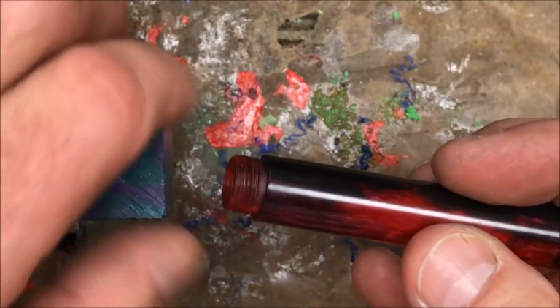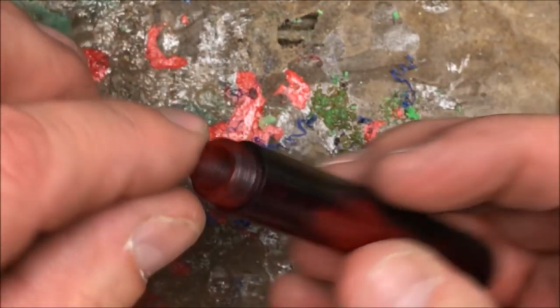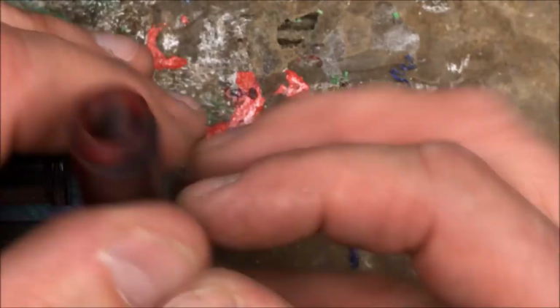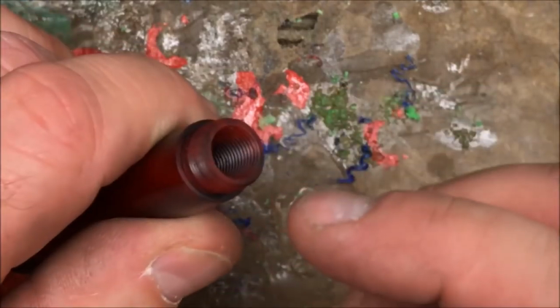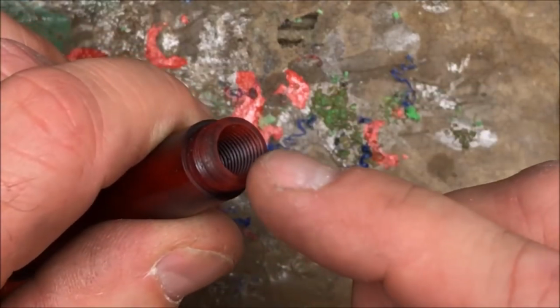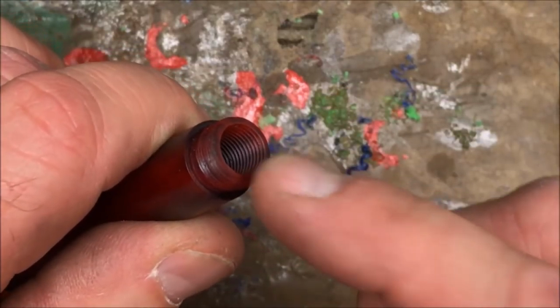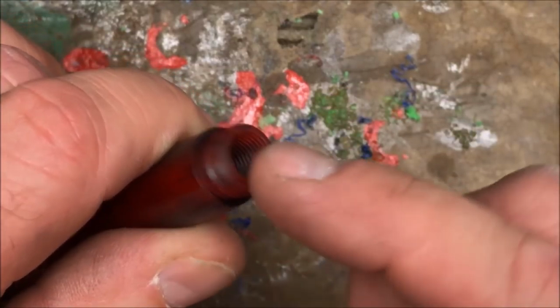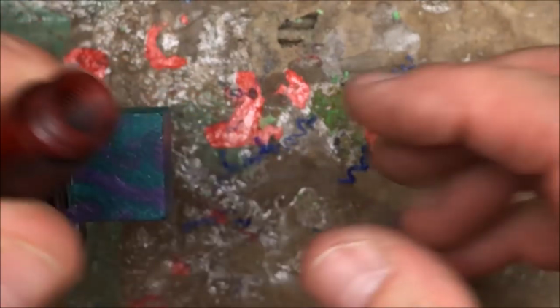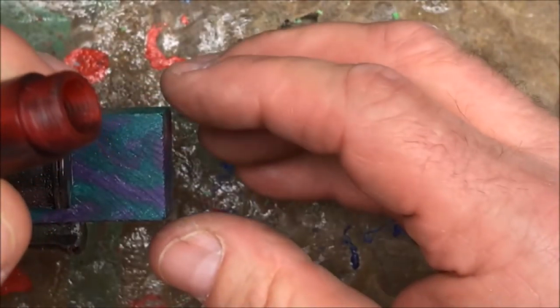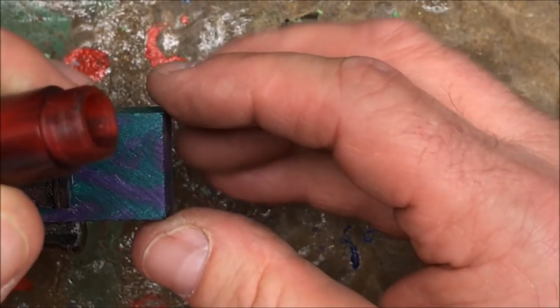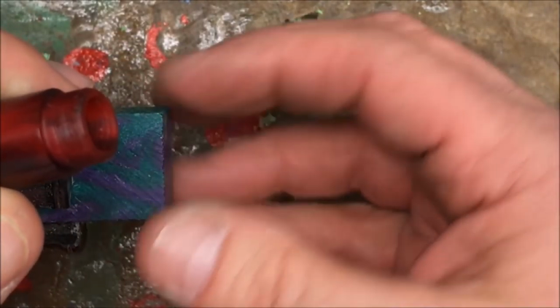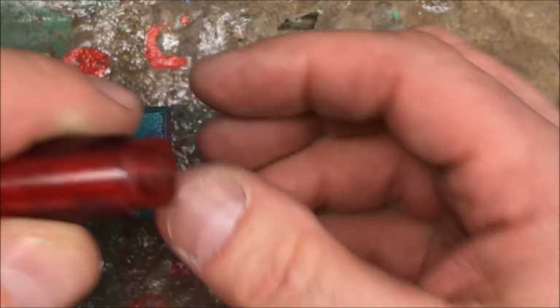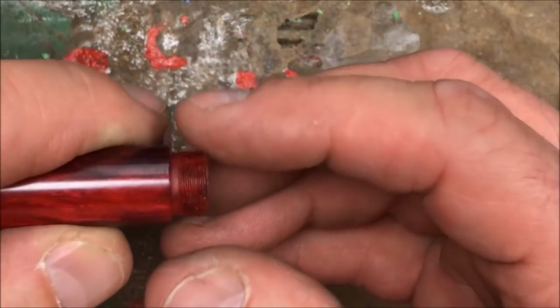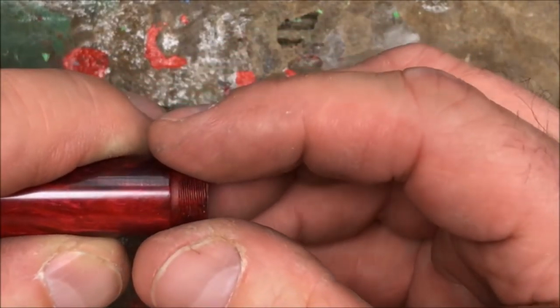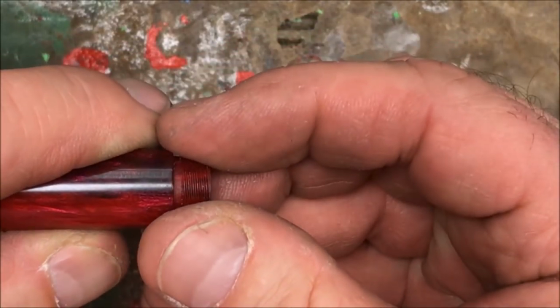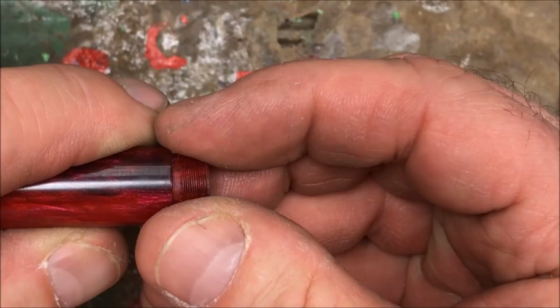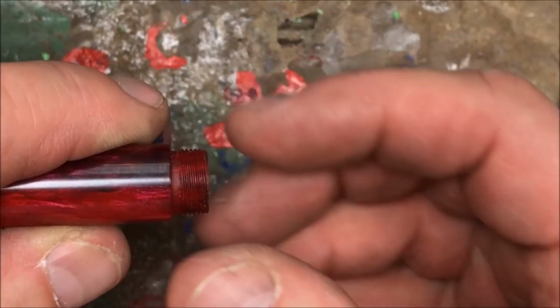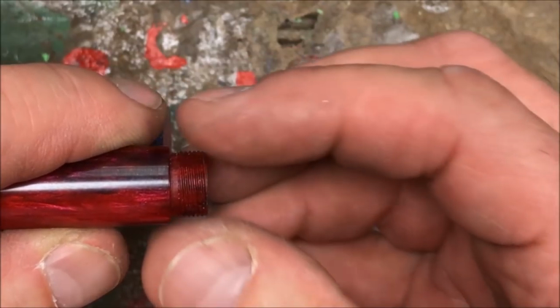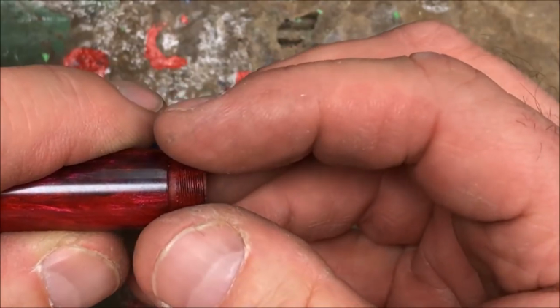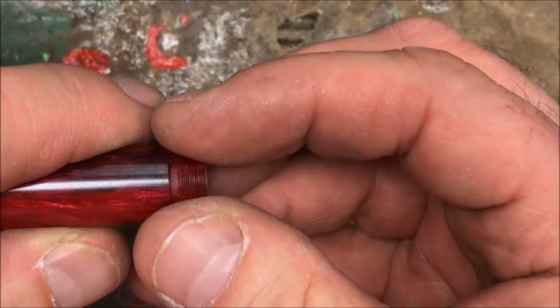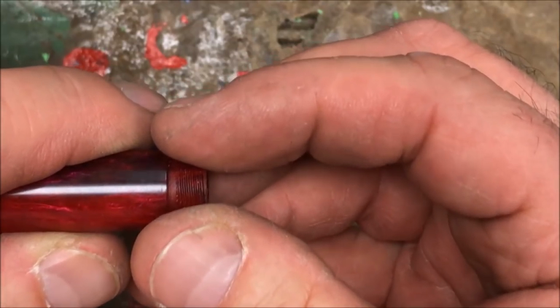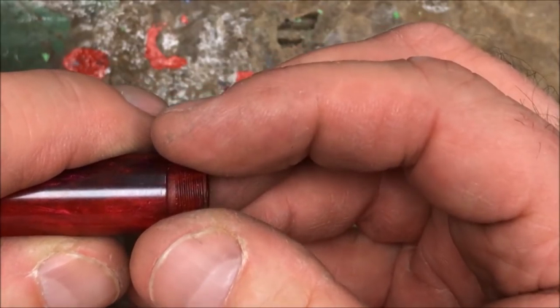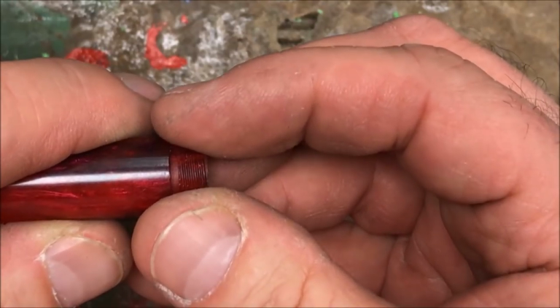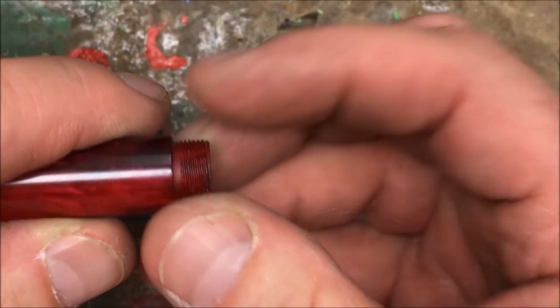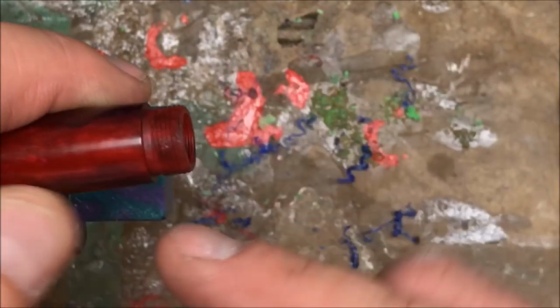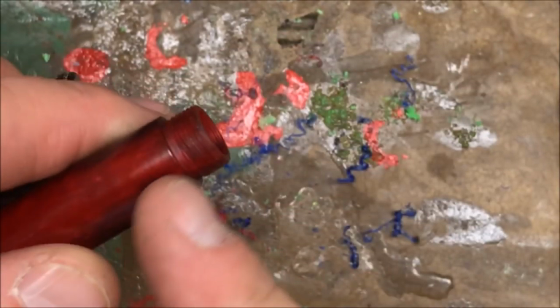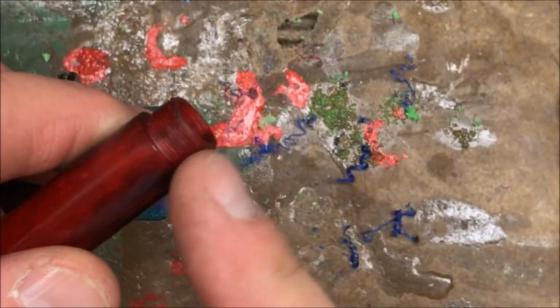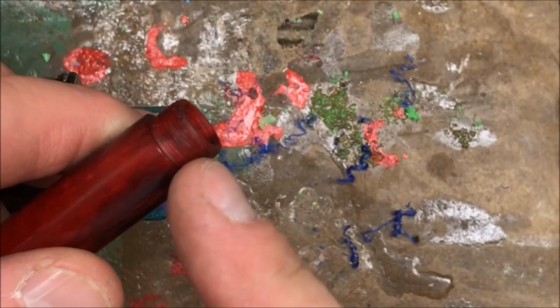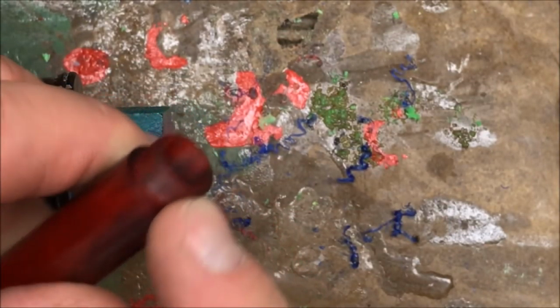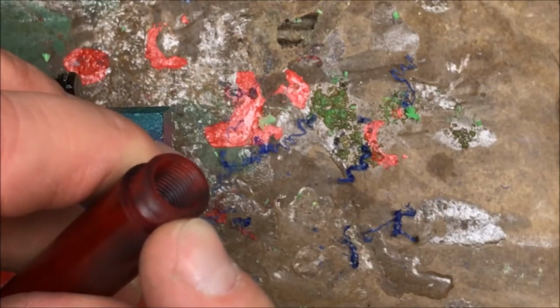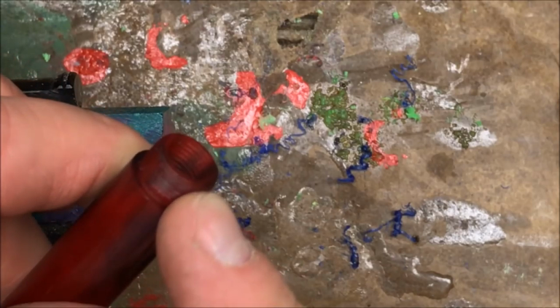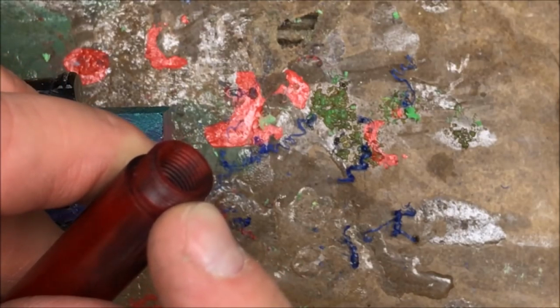When I get ready to tap this inside hole, I can thread this little piece onto the outside of my blank and it's going to give me a whole lot of support while I'm tapping the threads inside of my blank.